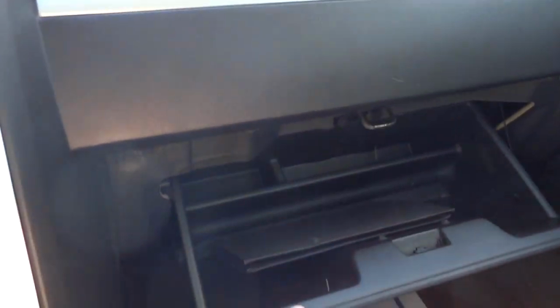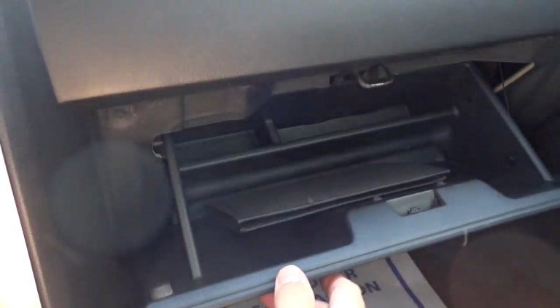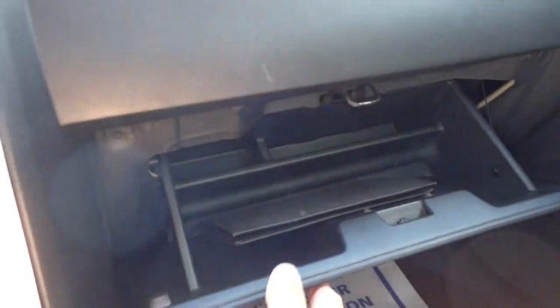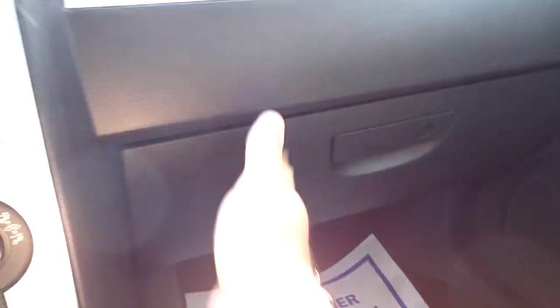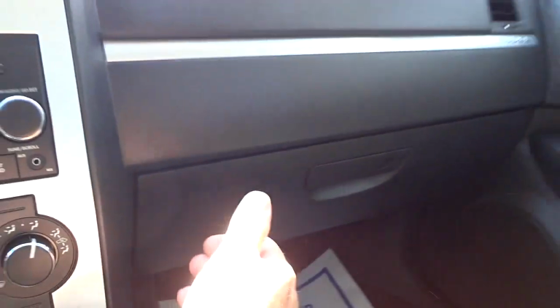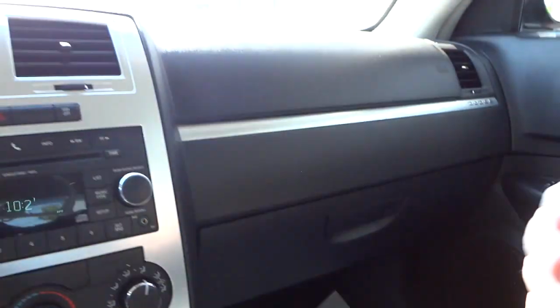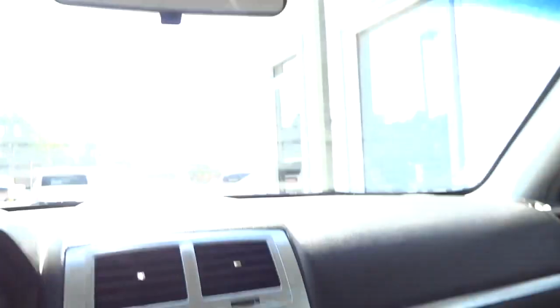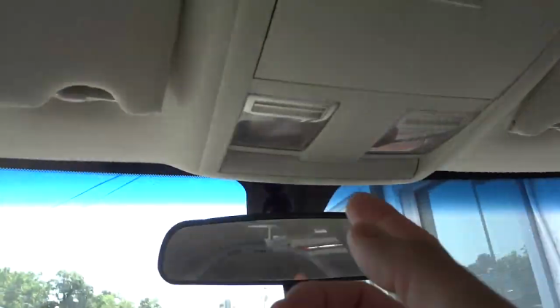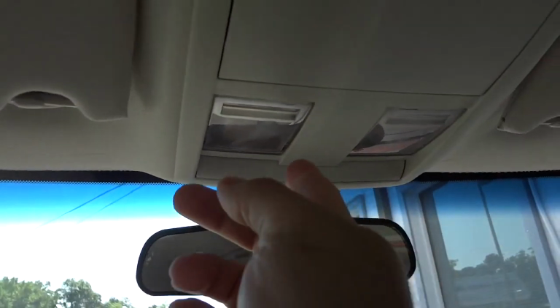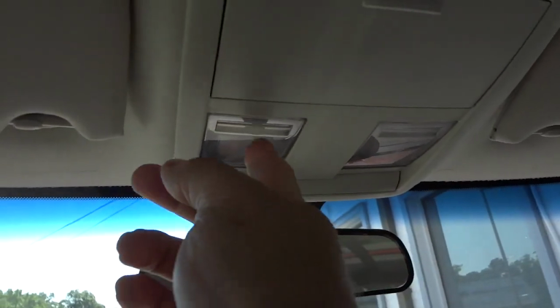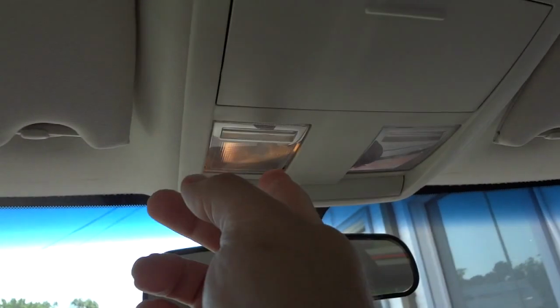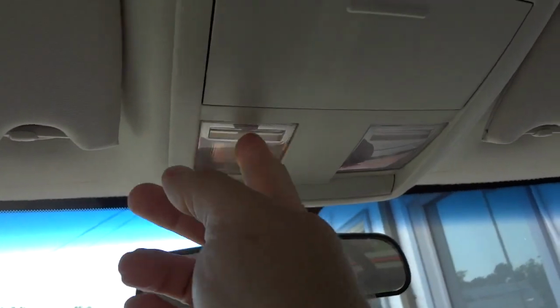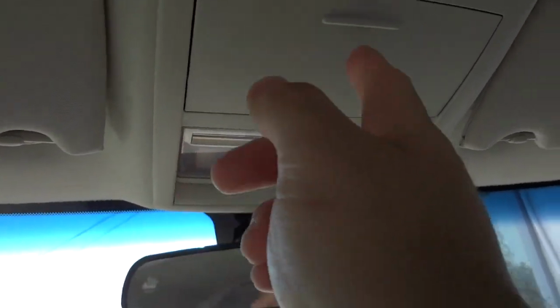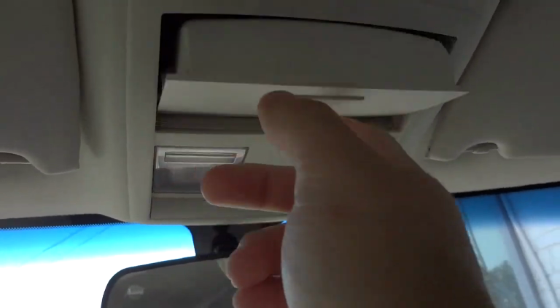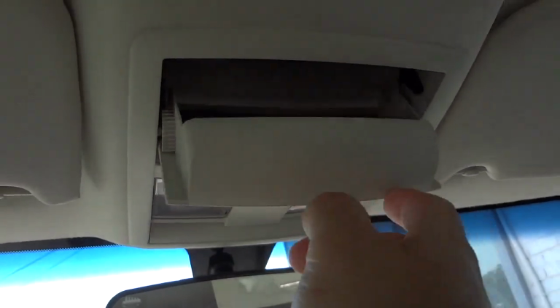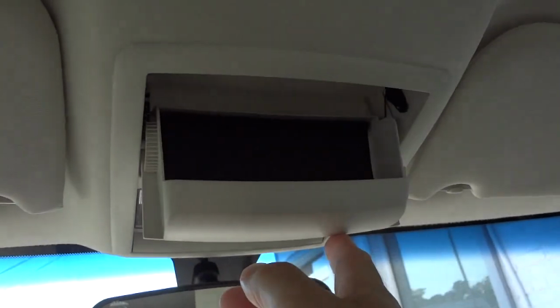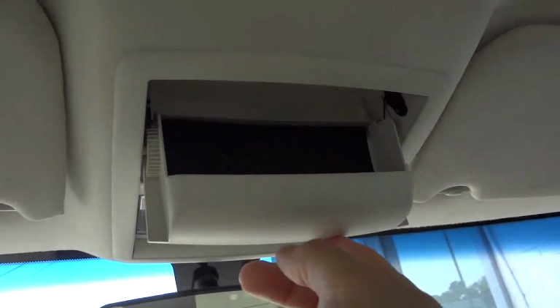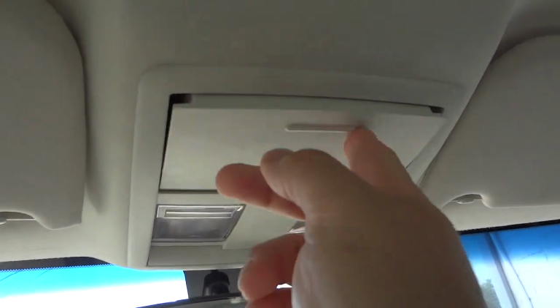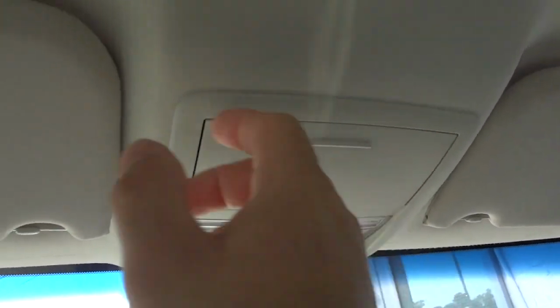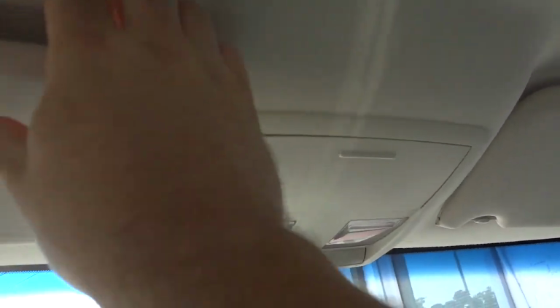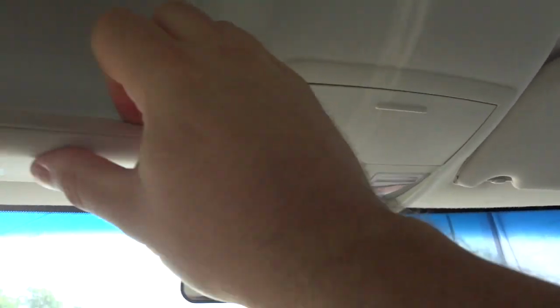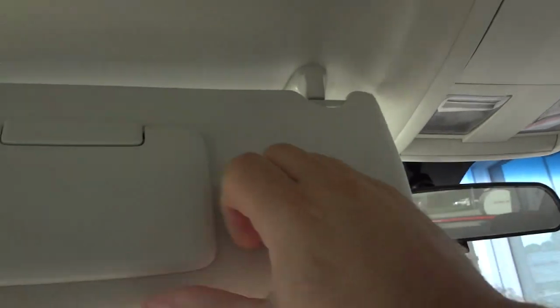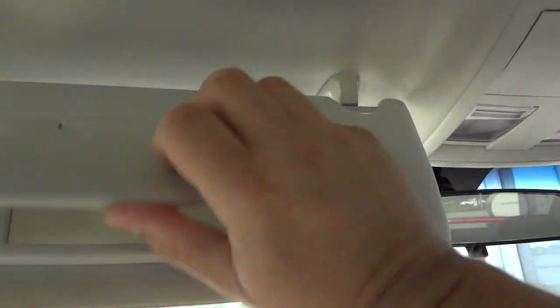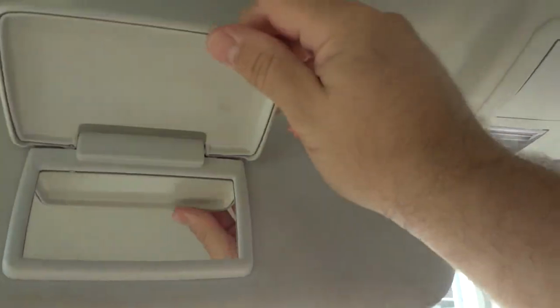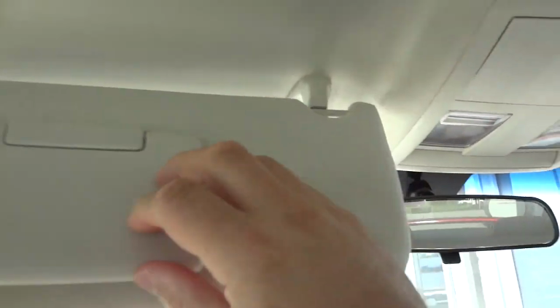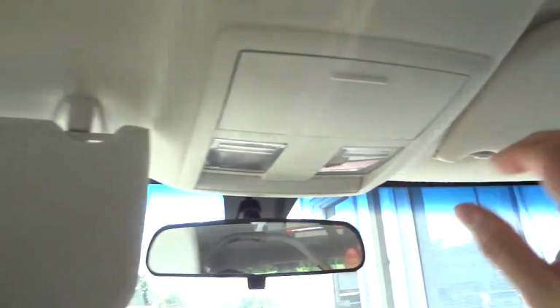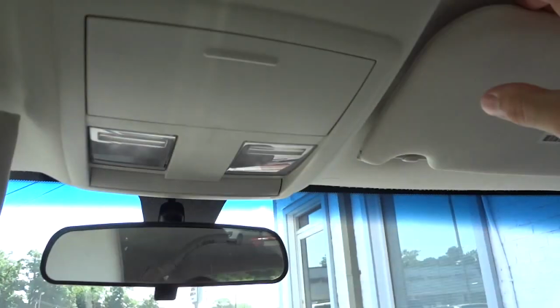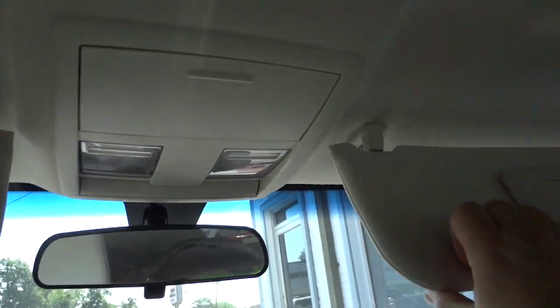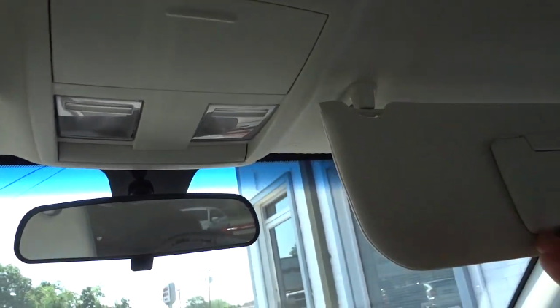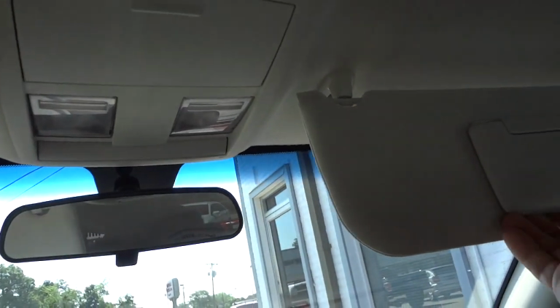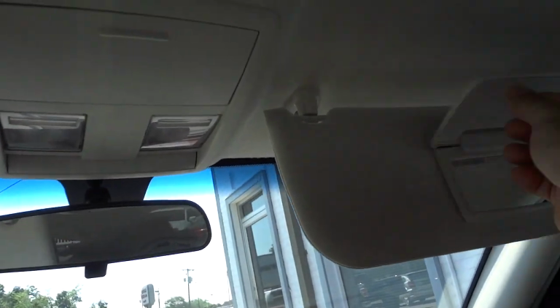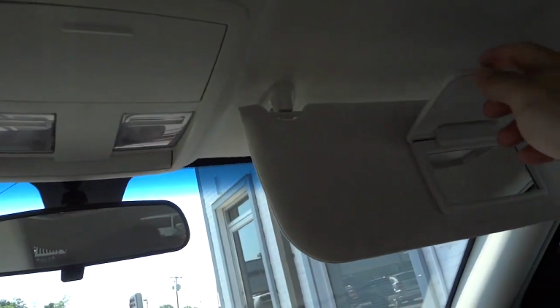The glove compartment is pretty good size. You've got the tap lights up here. You've got a place to put your sunglasses. And visor mirrors.